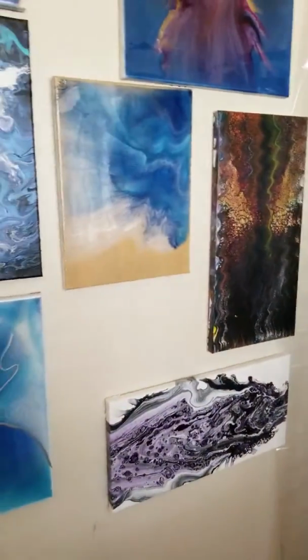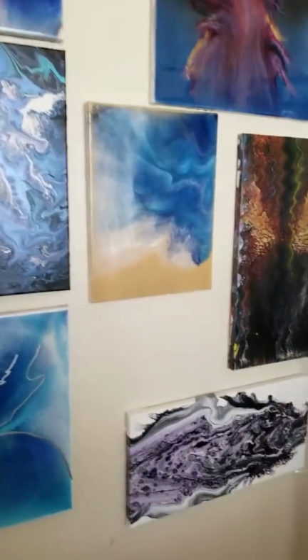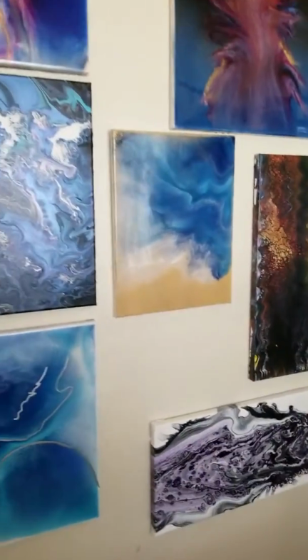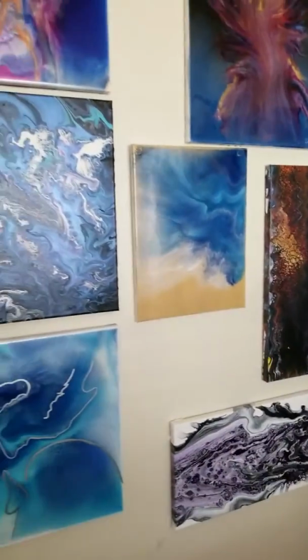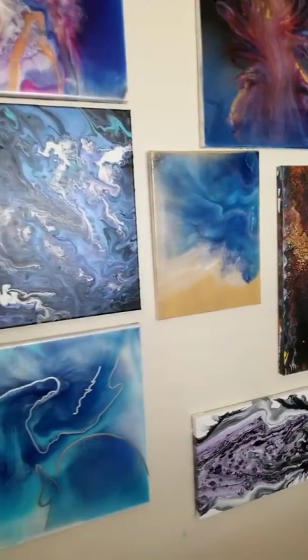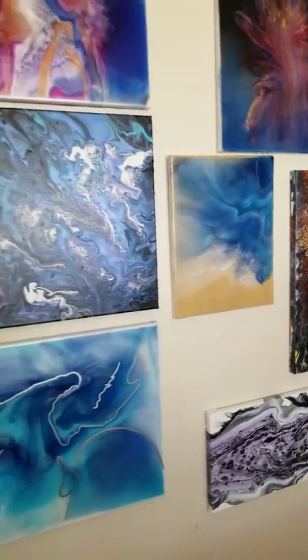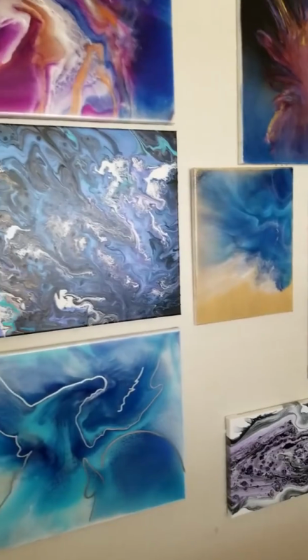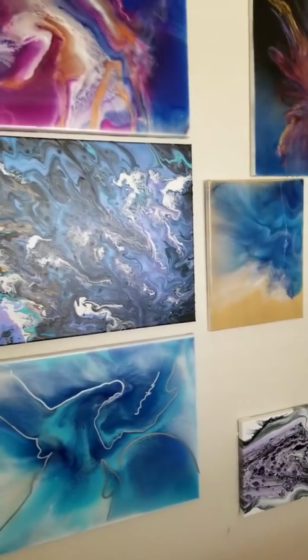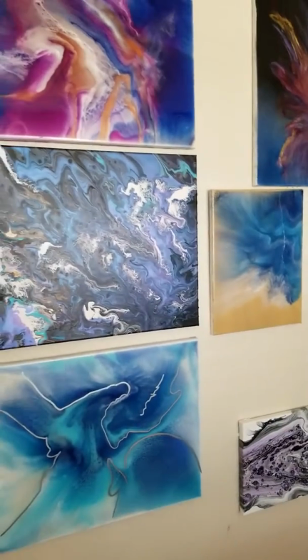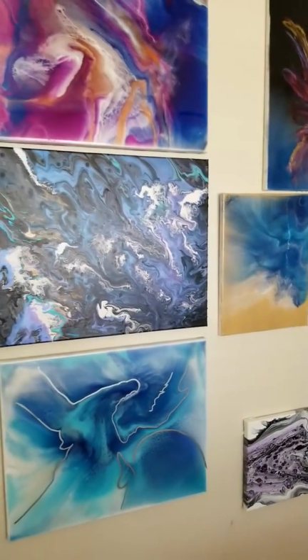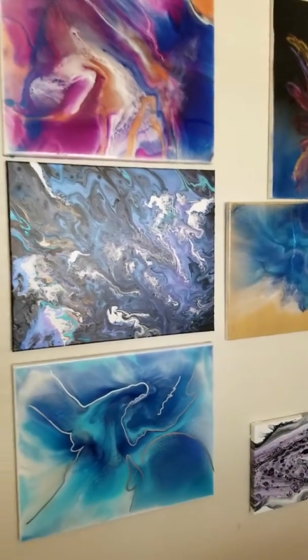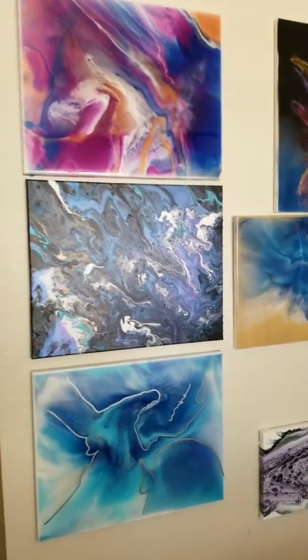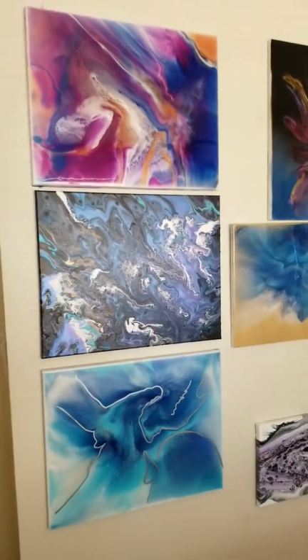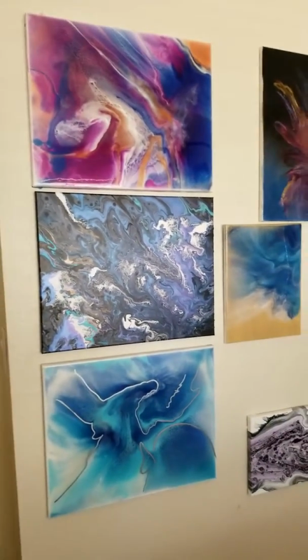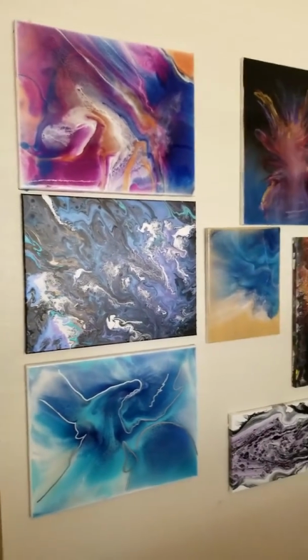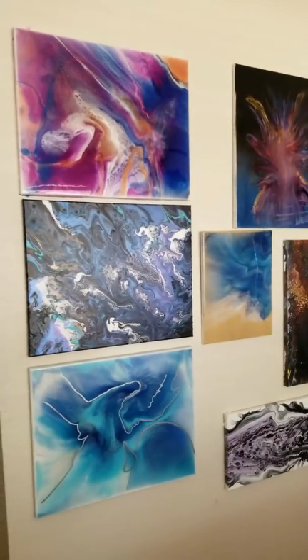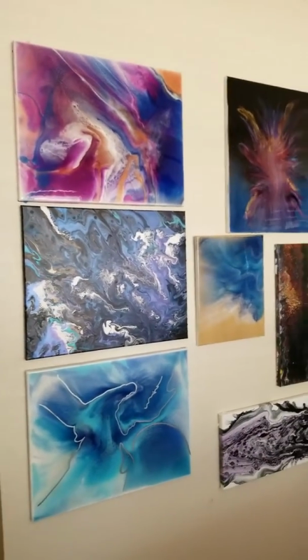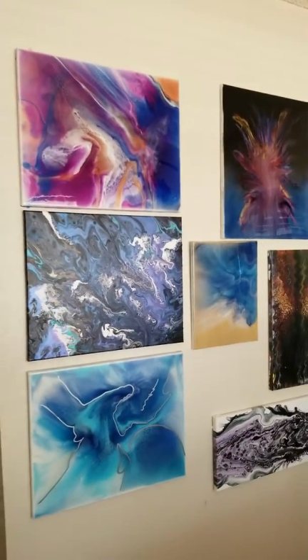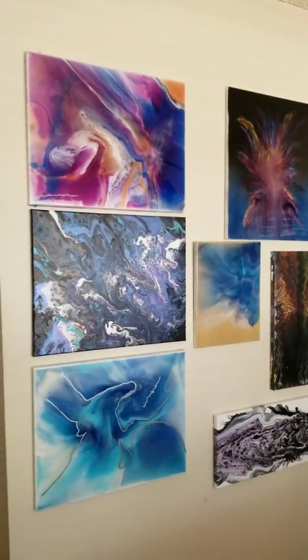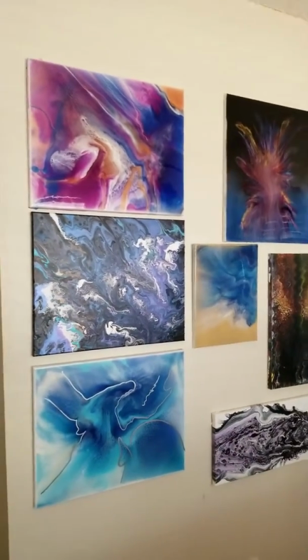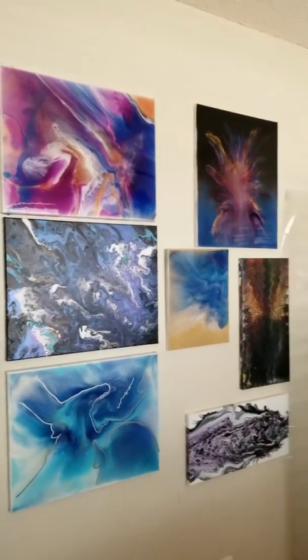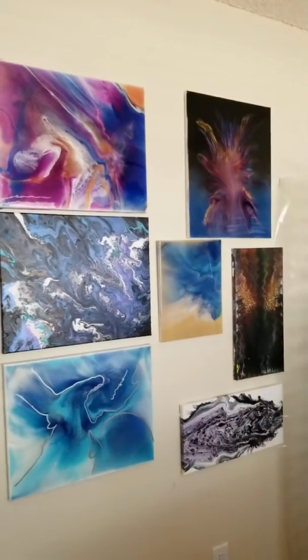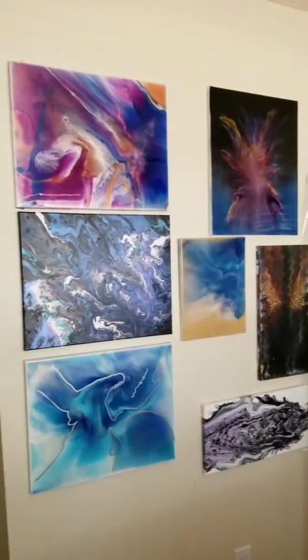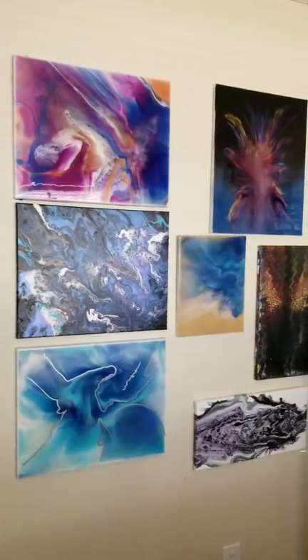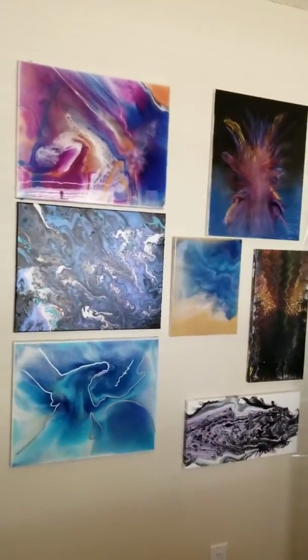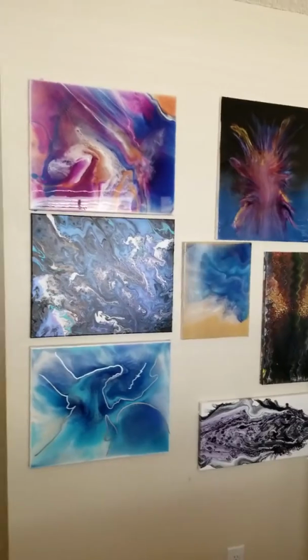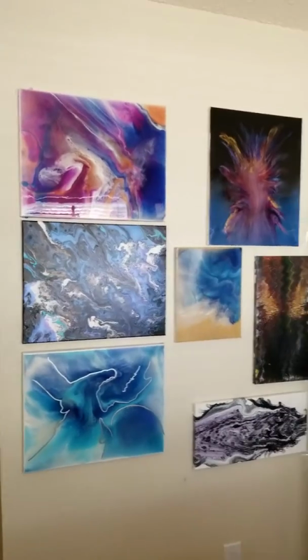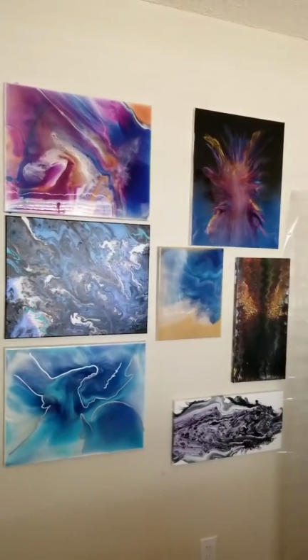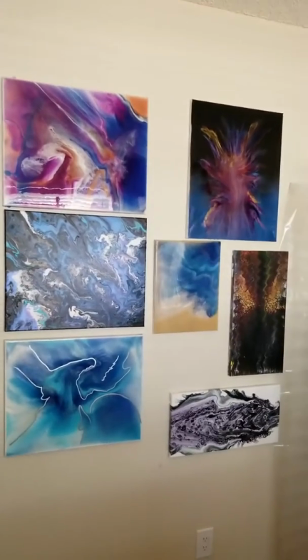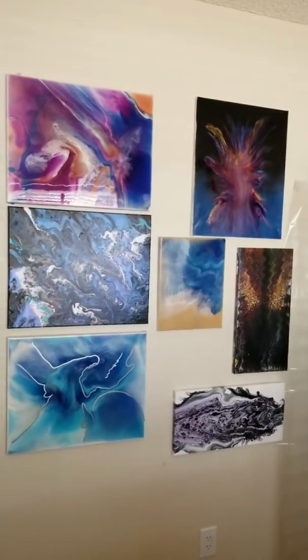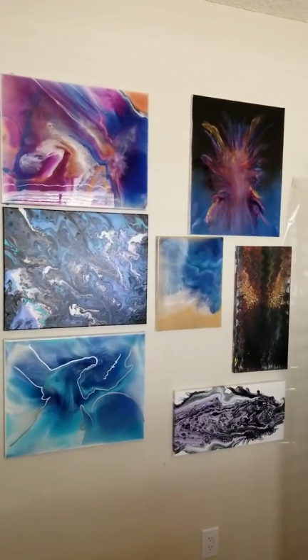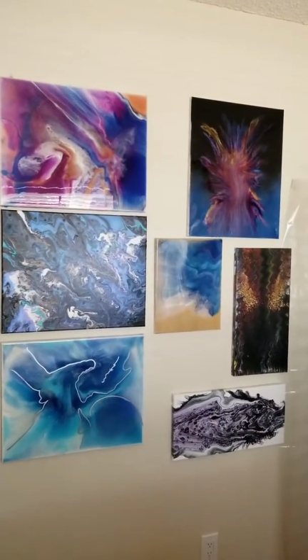This is some of my art pieces that I've done so far. I'm looking to sell — anybody interested, just hit me up.